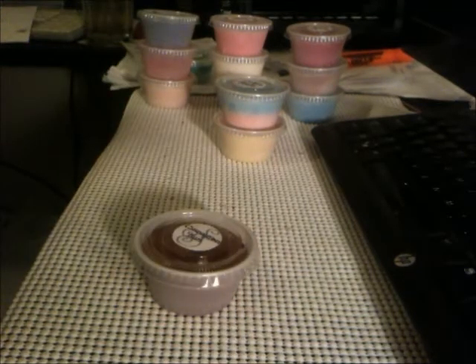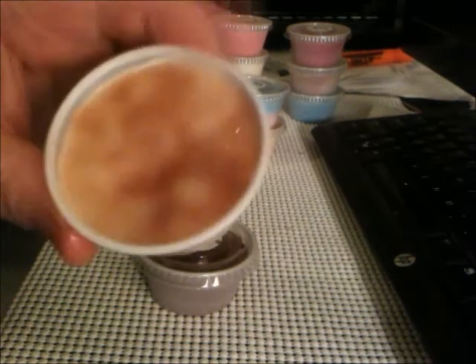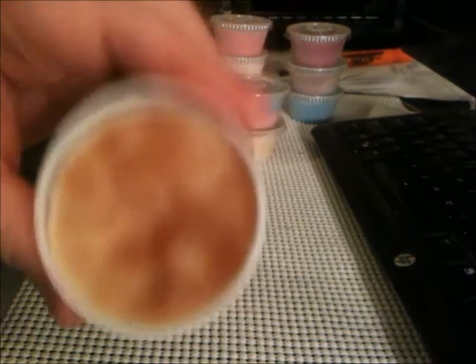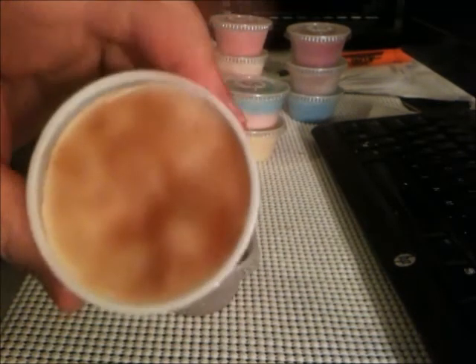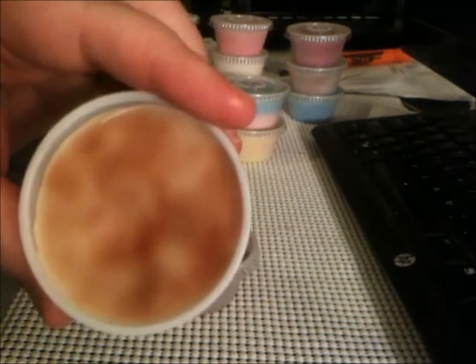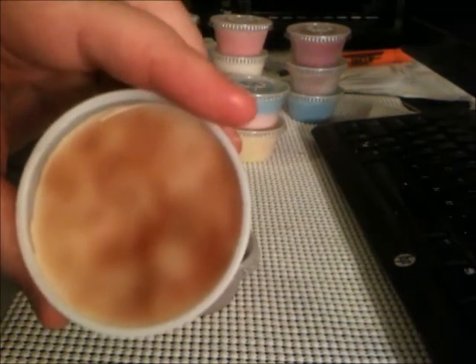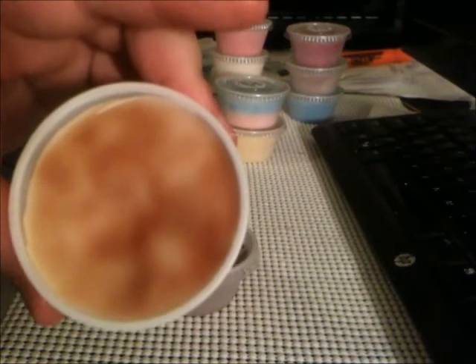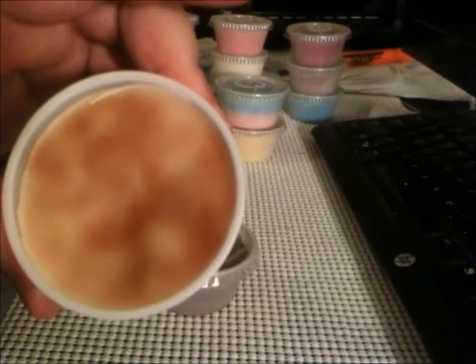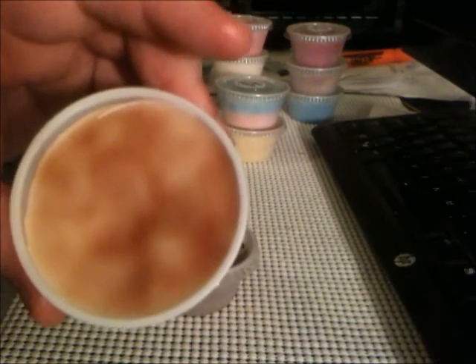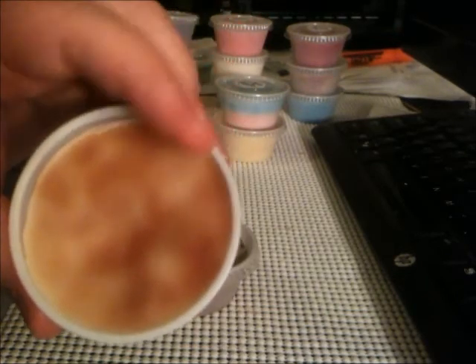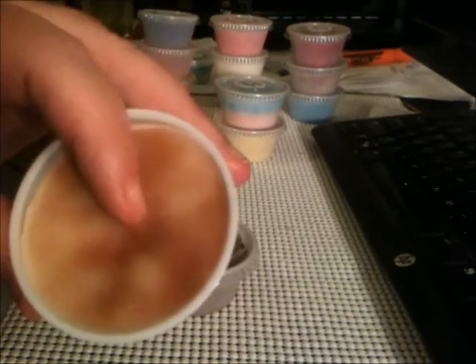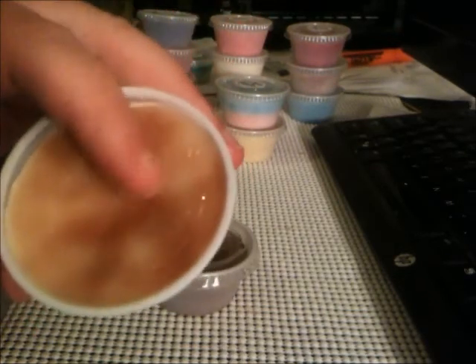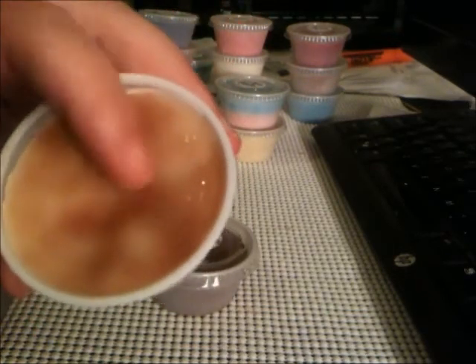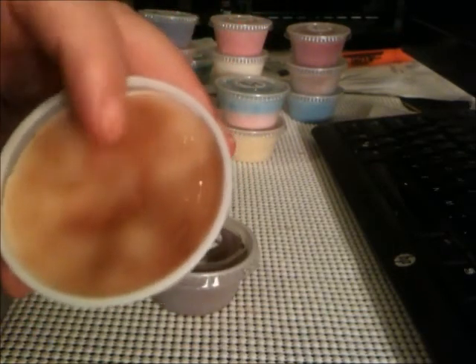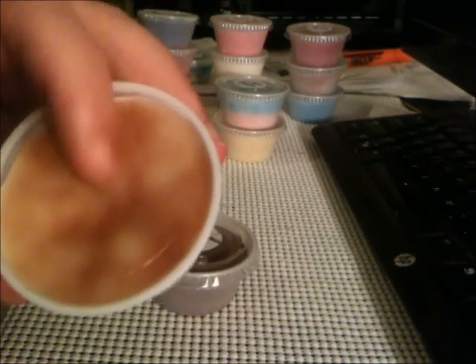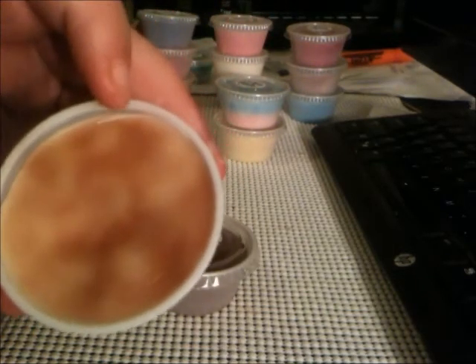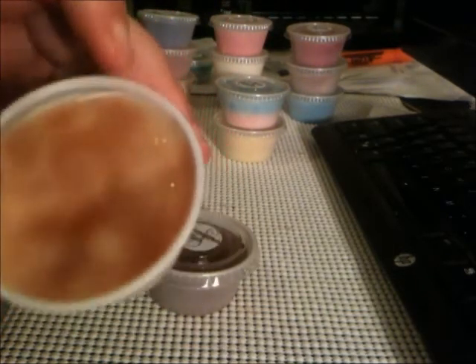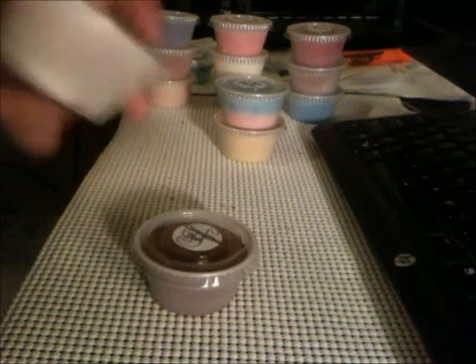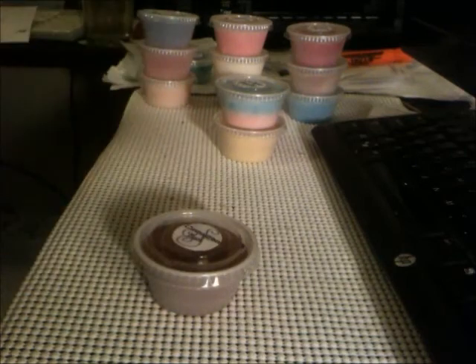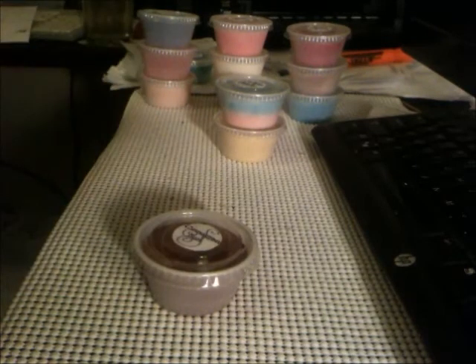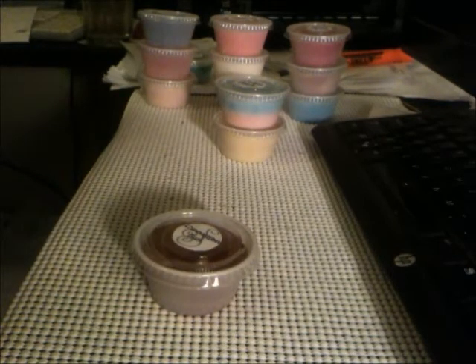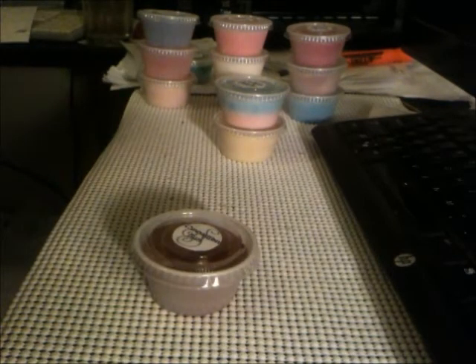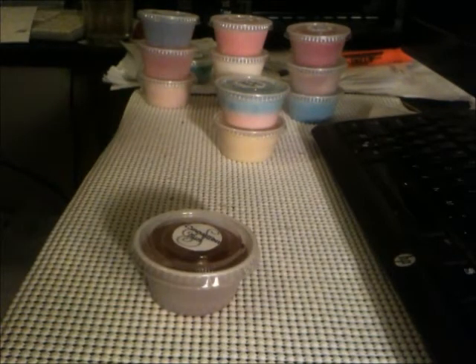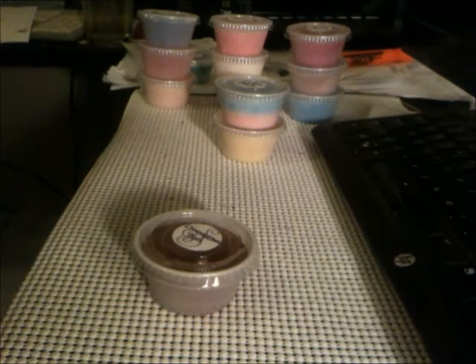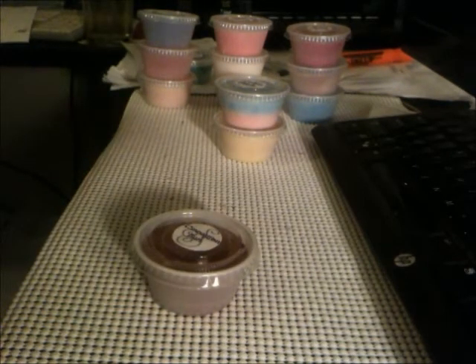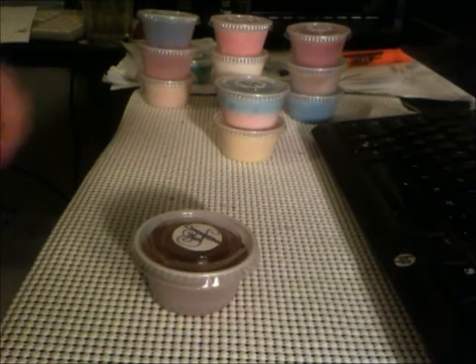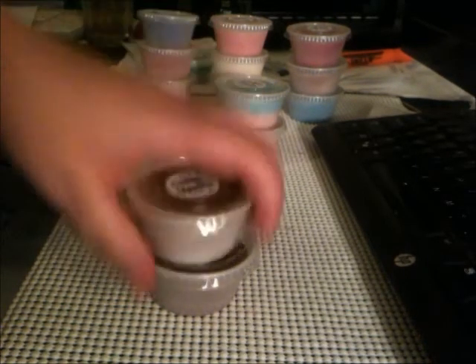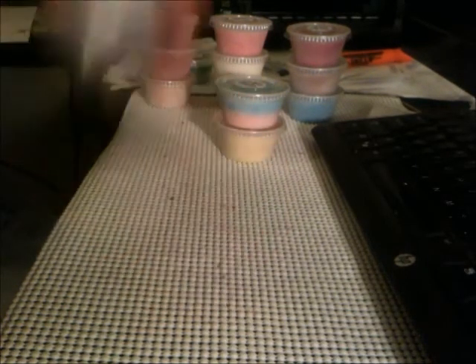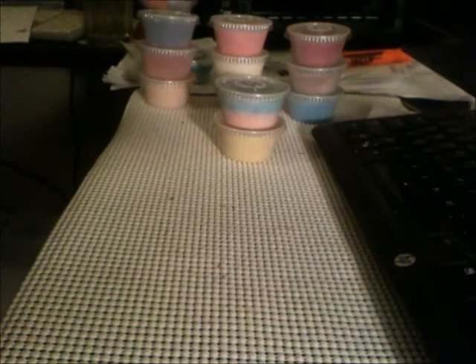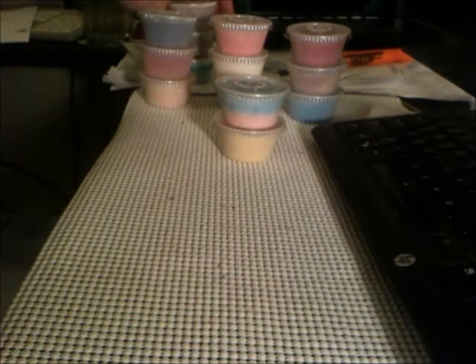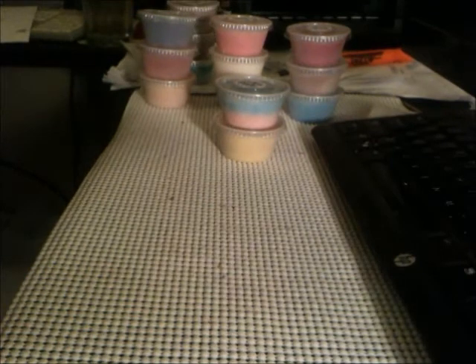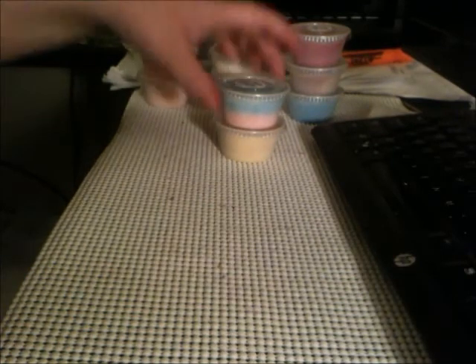I think the vanilla and cinnamon together will be really nice when it's warmed up. It actually has a little bit of a chocolatey note, but not heavy — that might just be the vanilla. A lot of chocolate scents are actually made with vanilla; I don't know if you guys knew that.